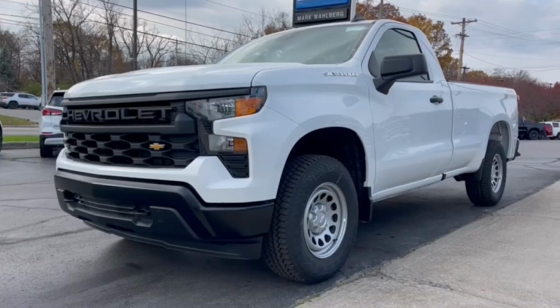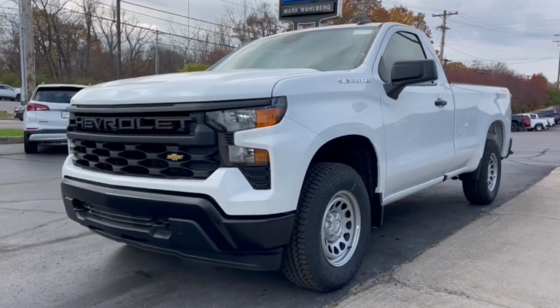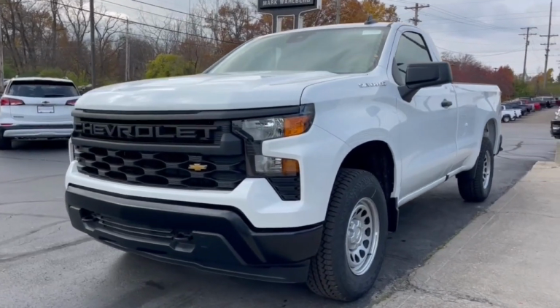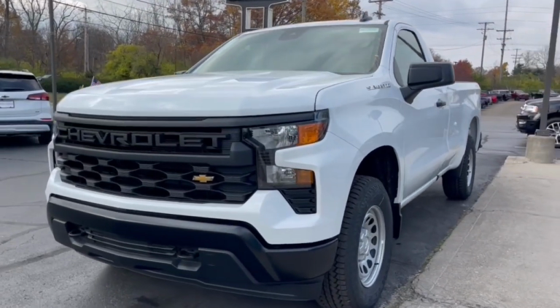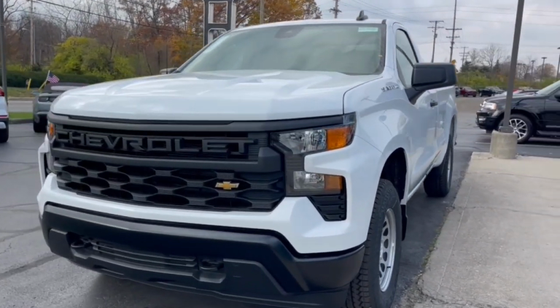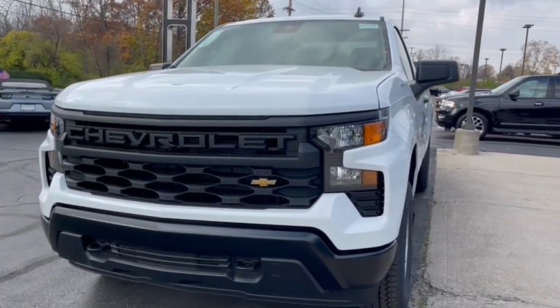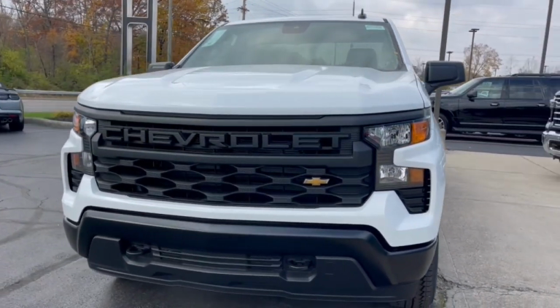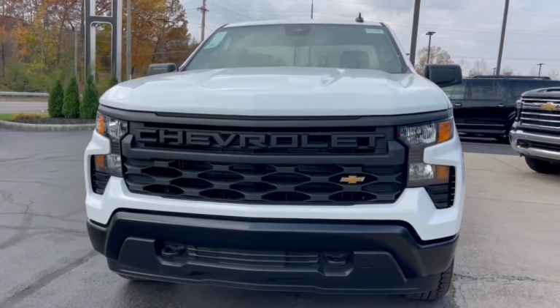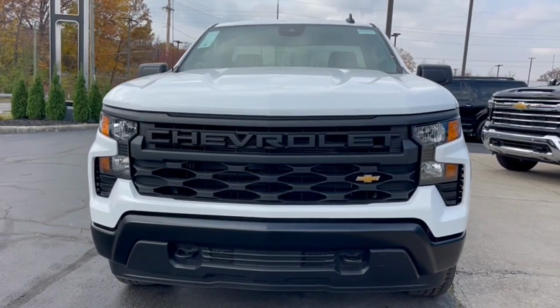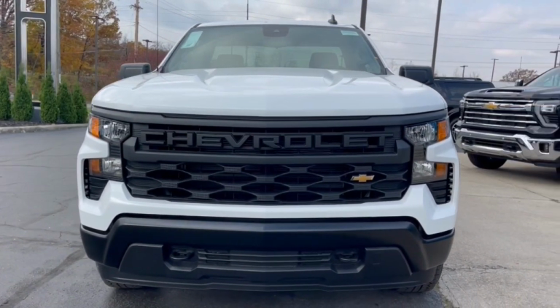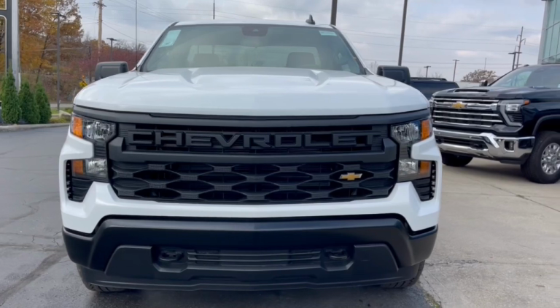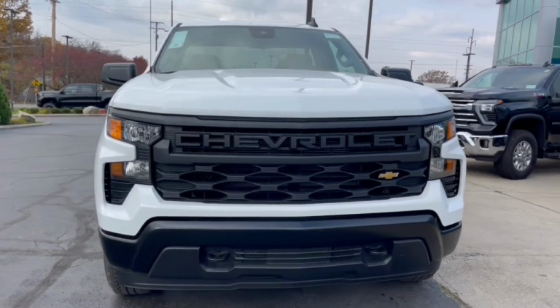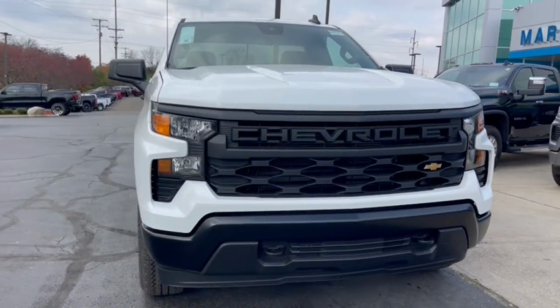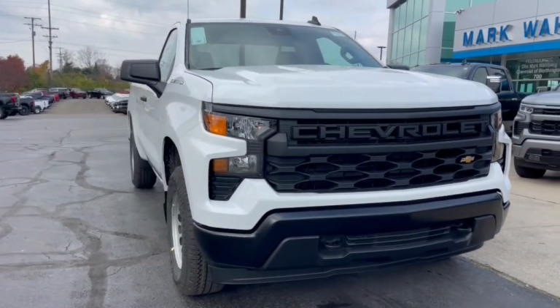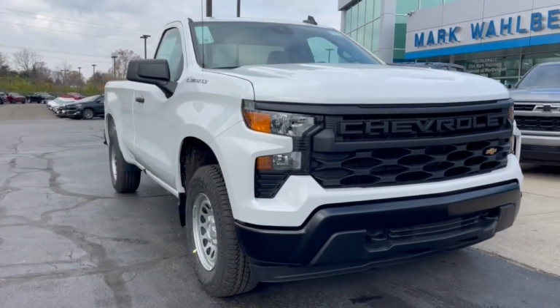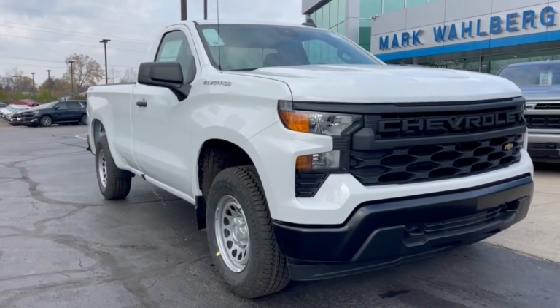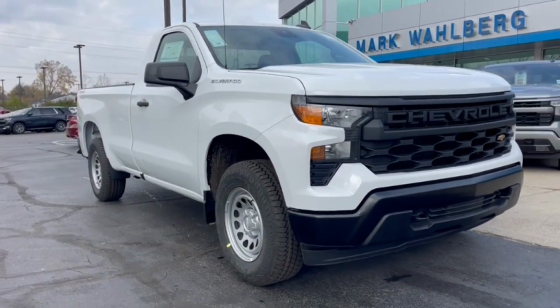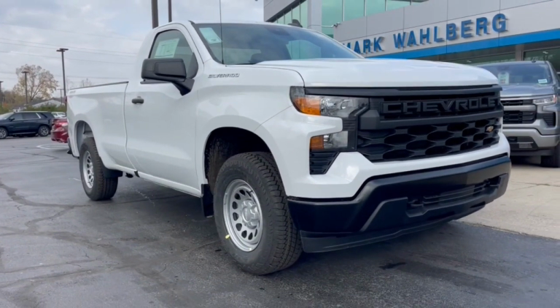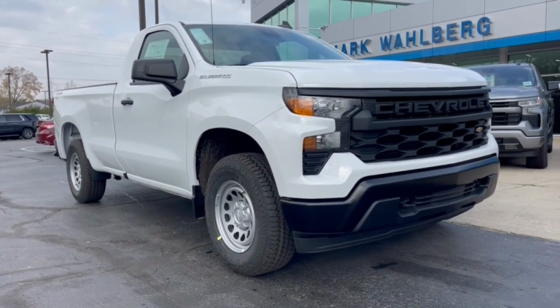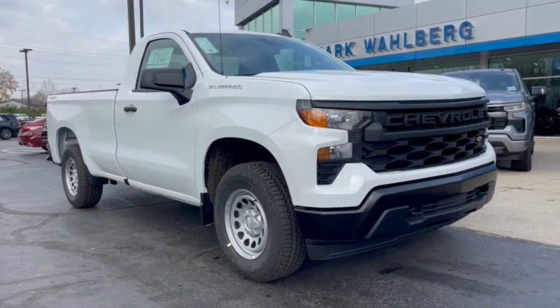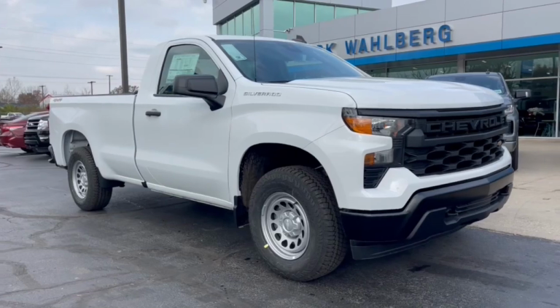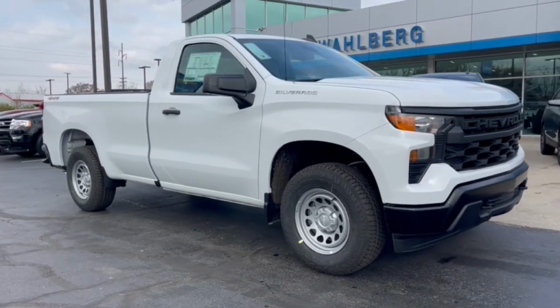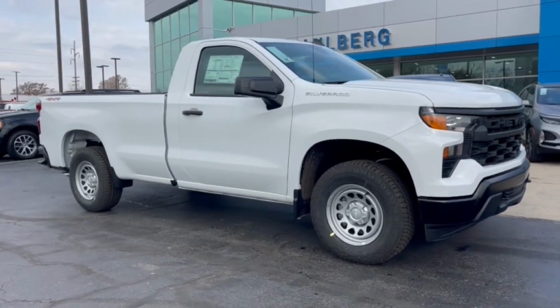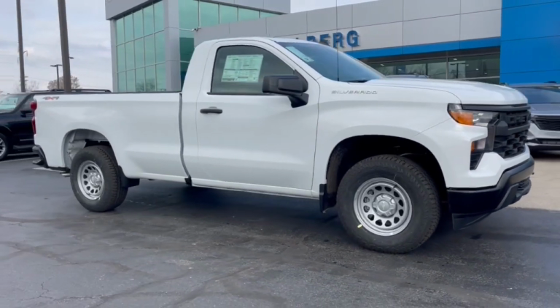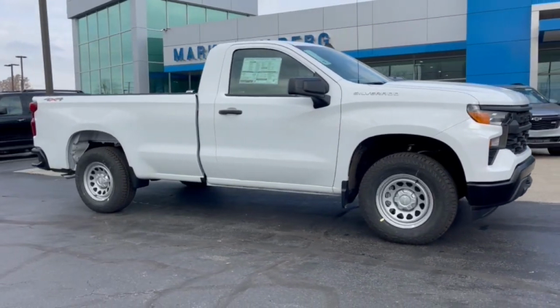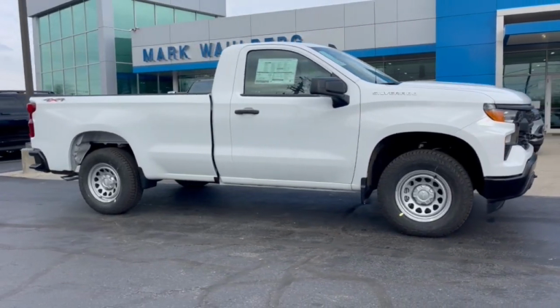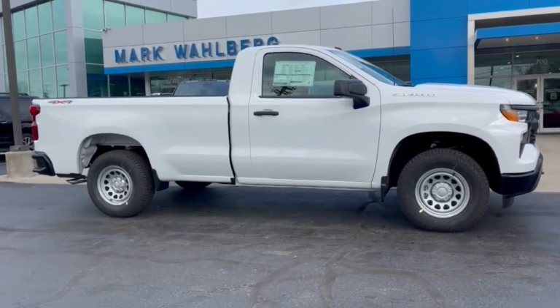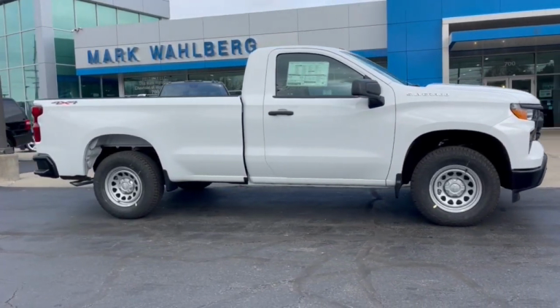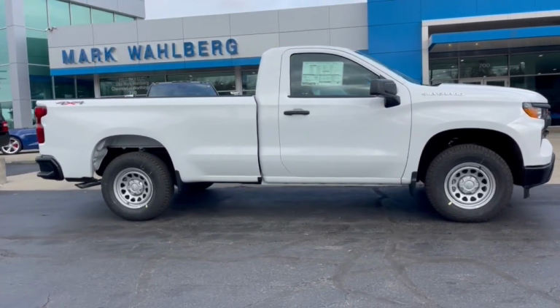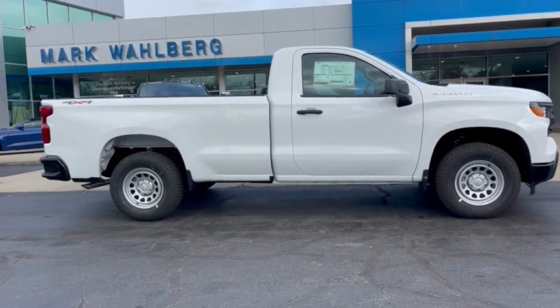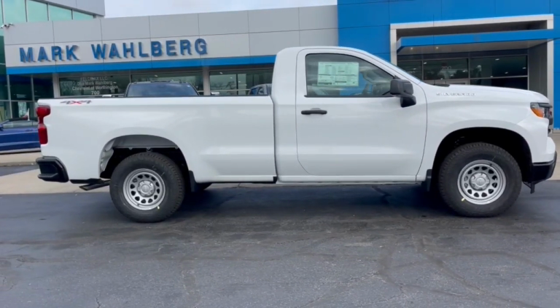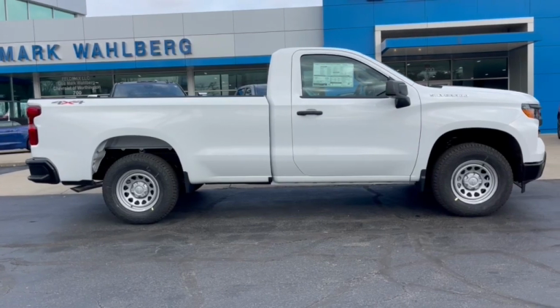Enjoy the view of this 2024 Chevrolet Silverado 1500. The Silverado 1500 is the full-size pickup that blends a spacious, quiet cabin, technology that keeps you connected, smooth handling, and the toughness you need for all your projects.